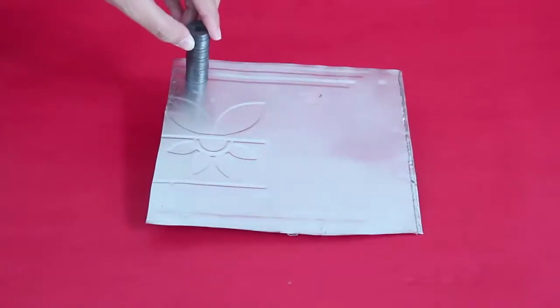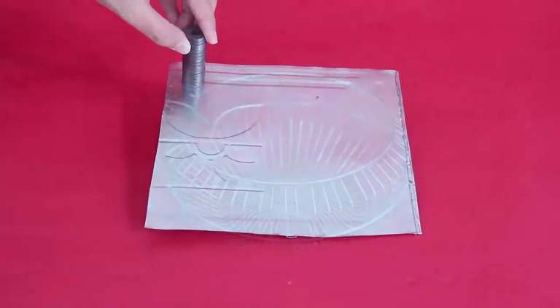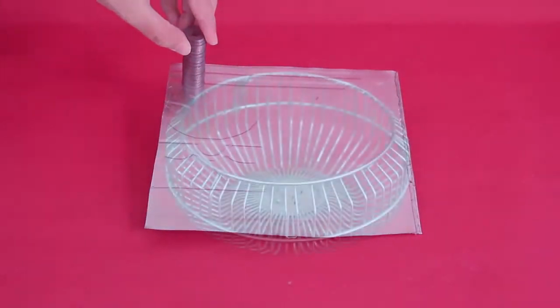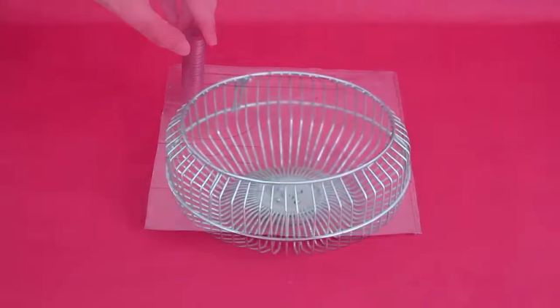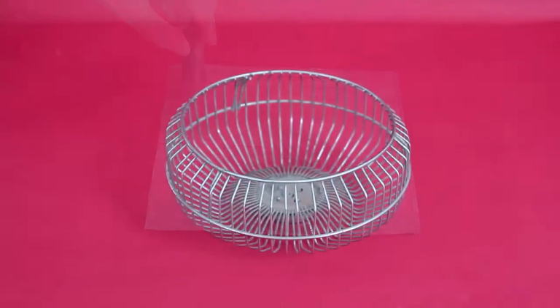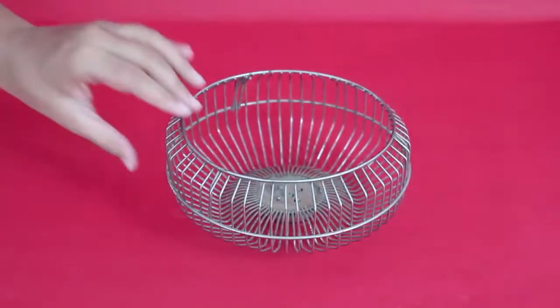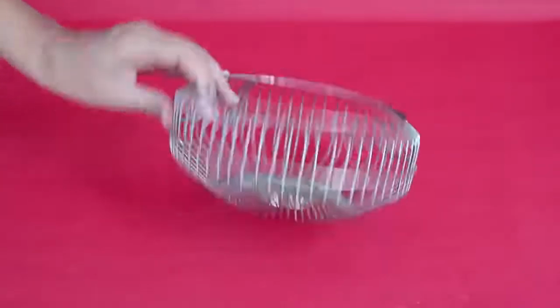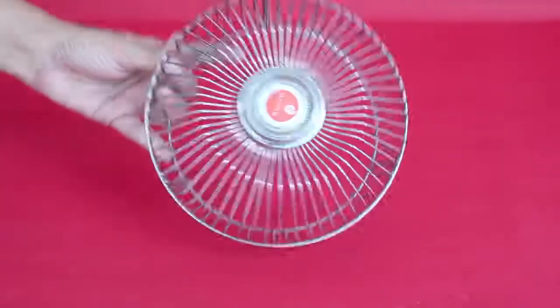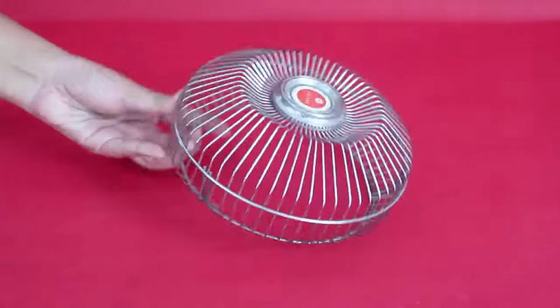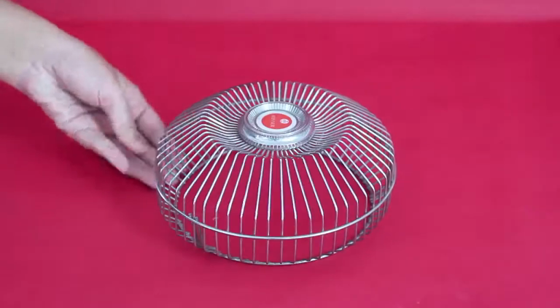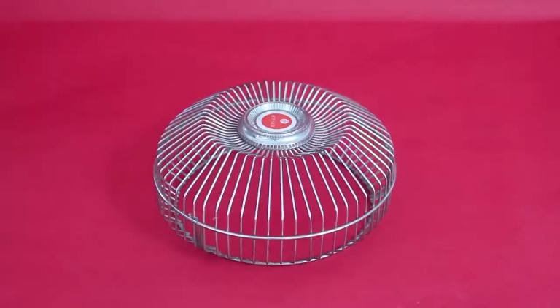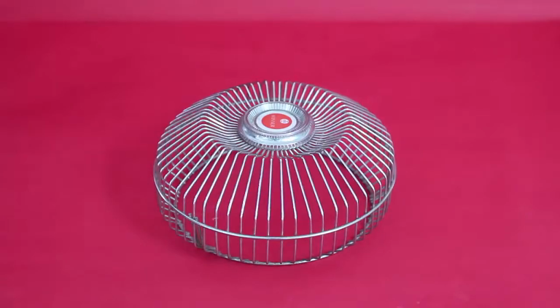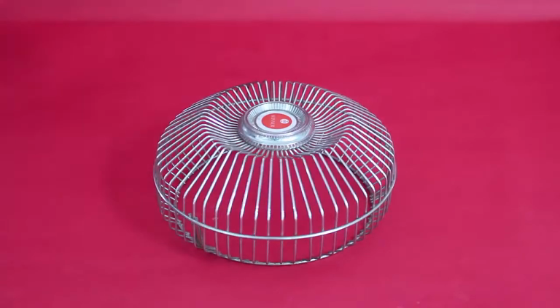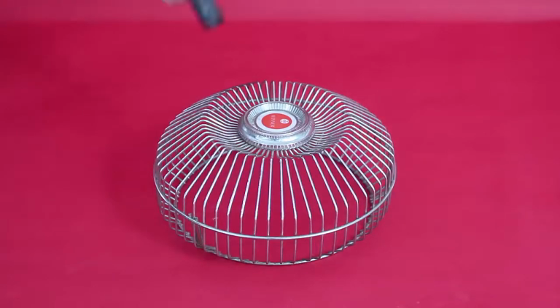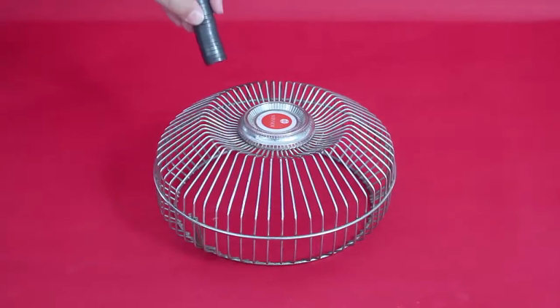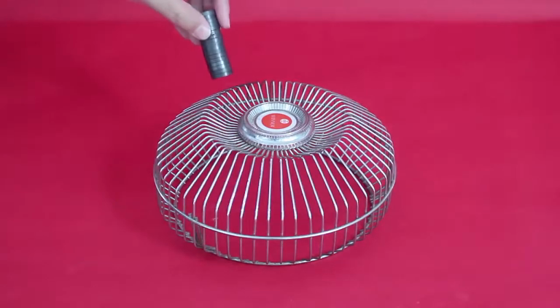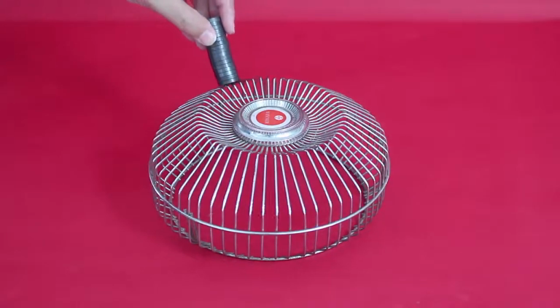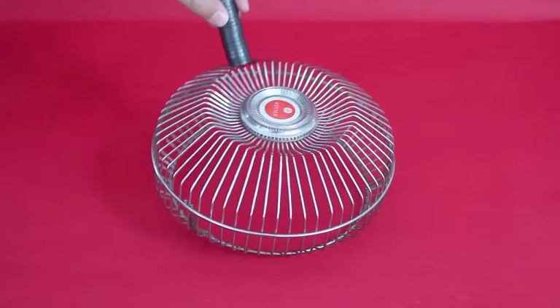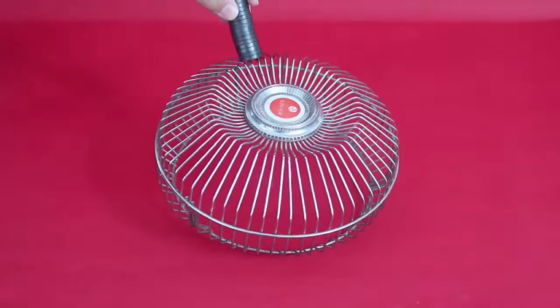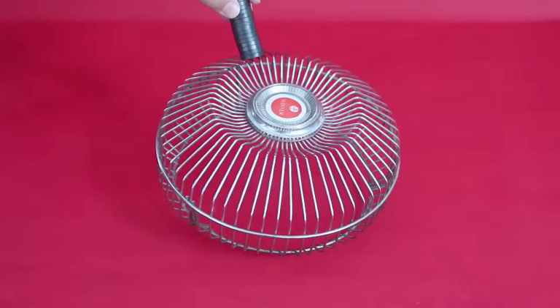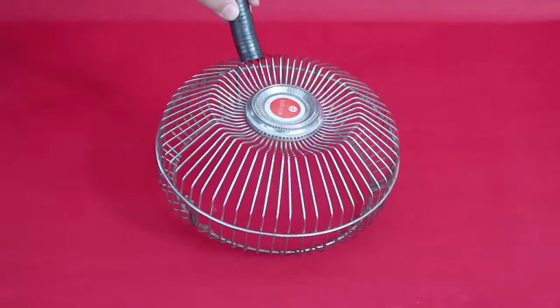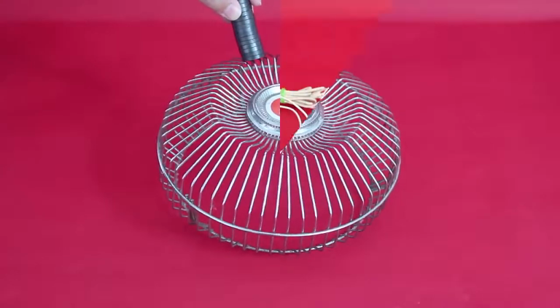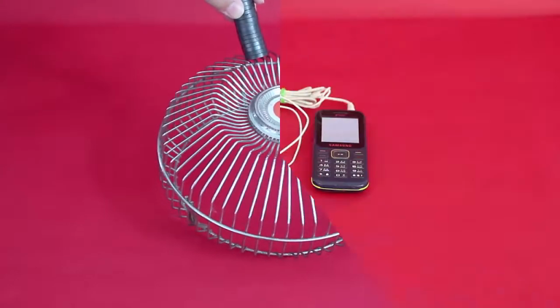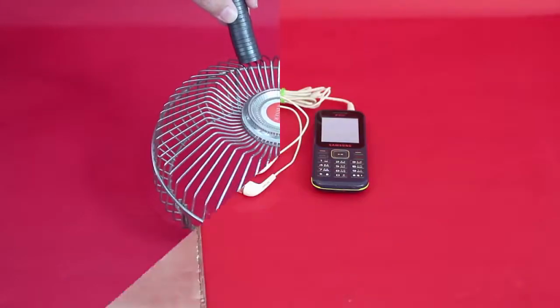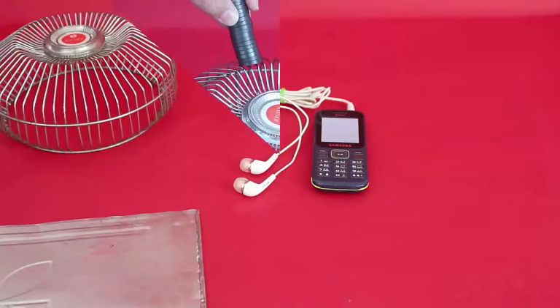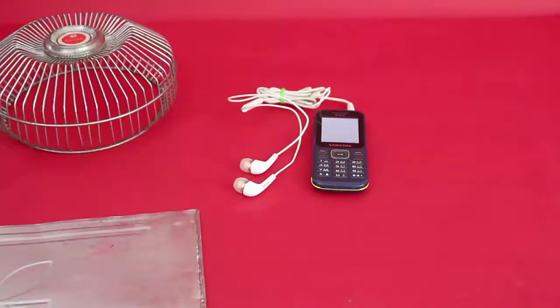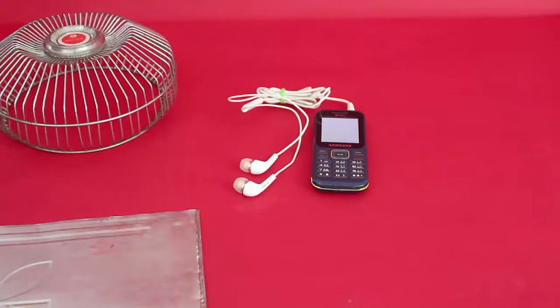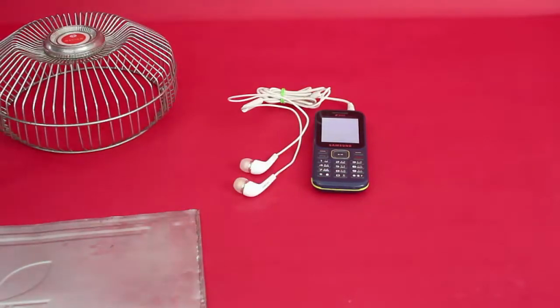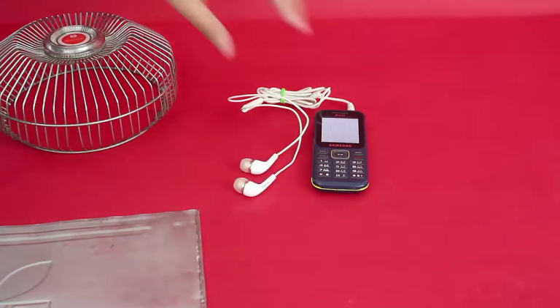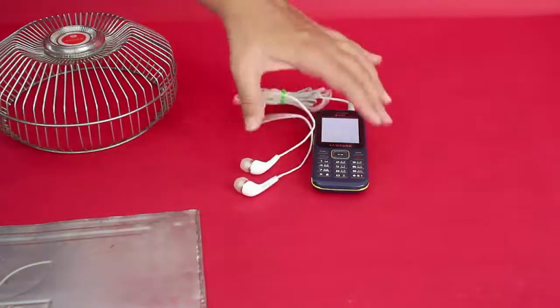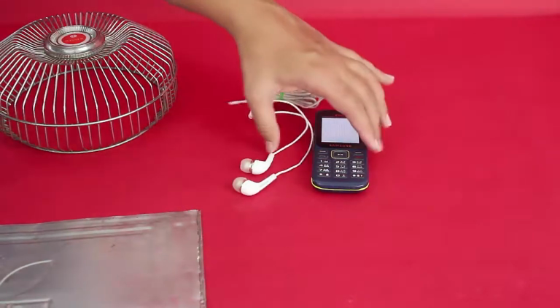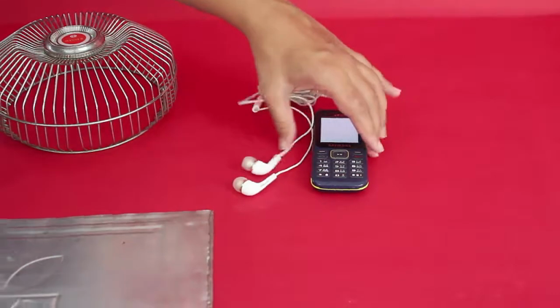Notice how the radio does not receive any signal inside the box but syncs beautifully outside. Isn't it amazing?